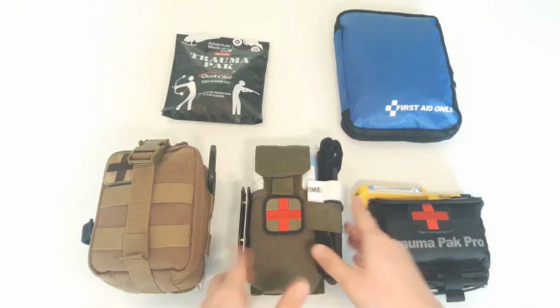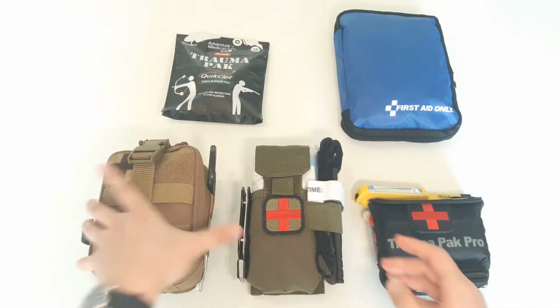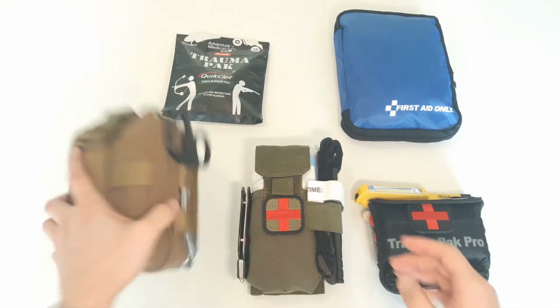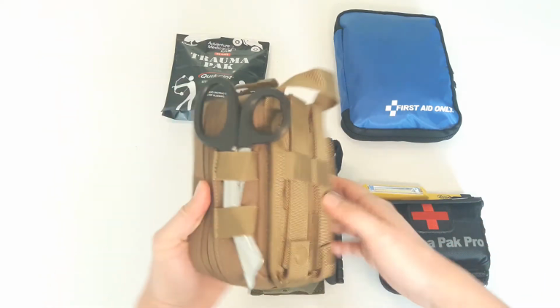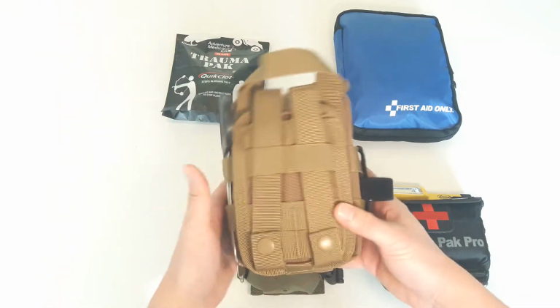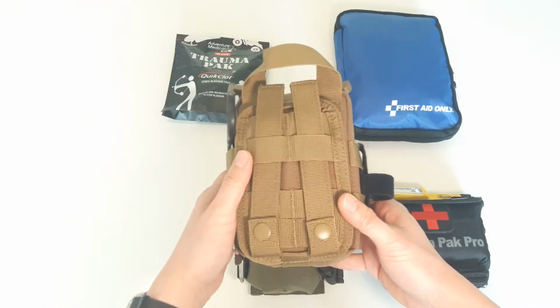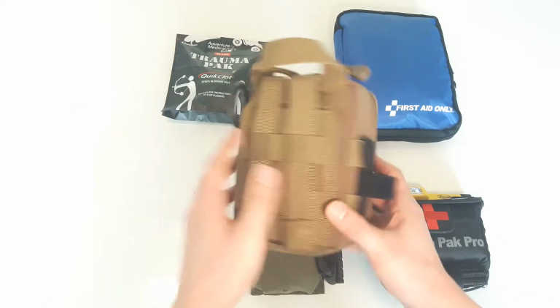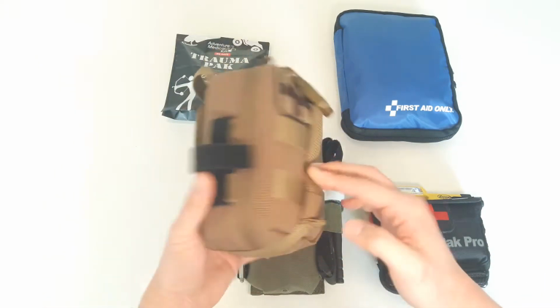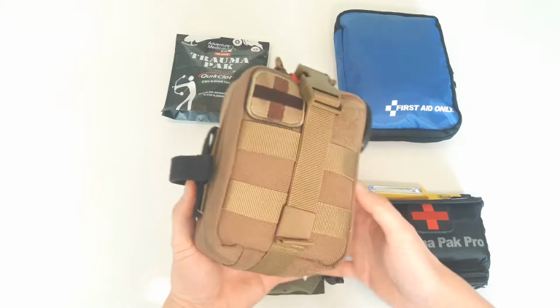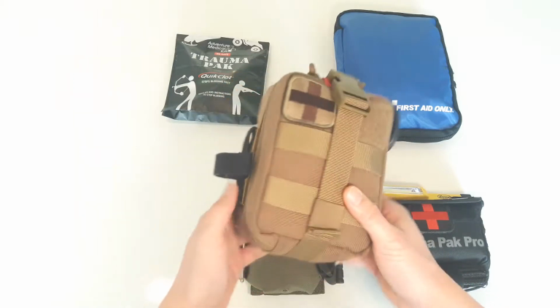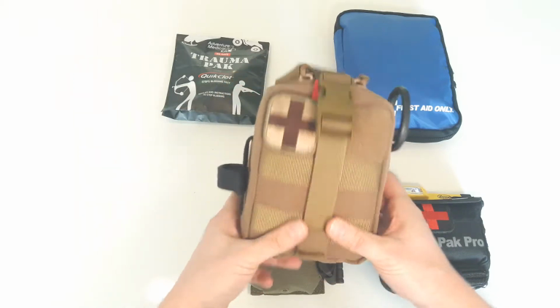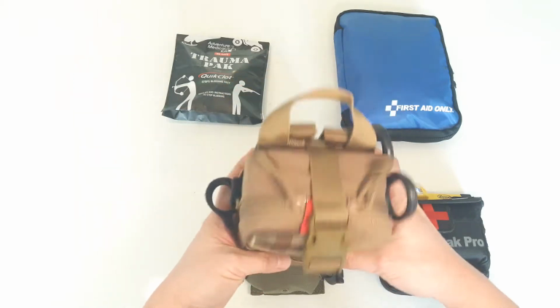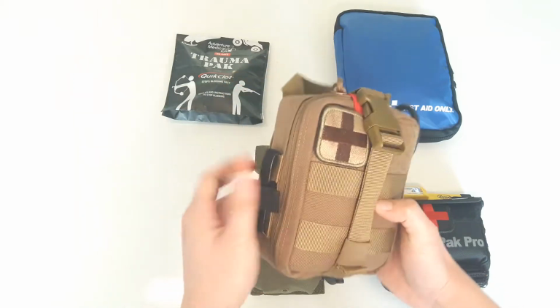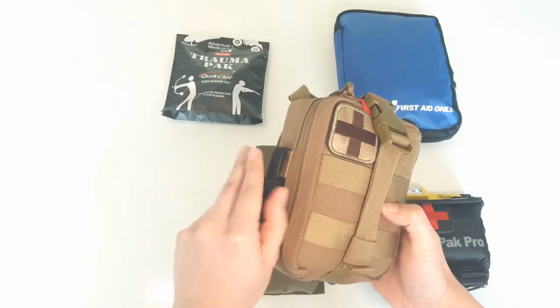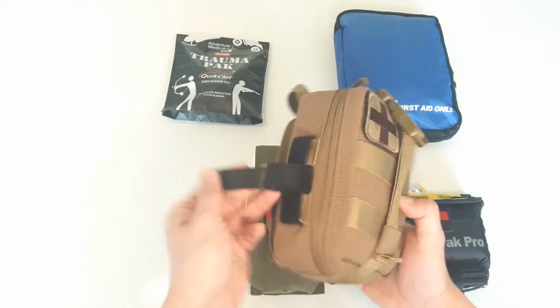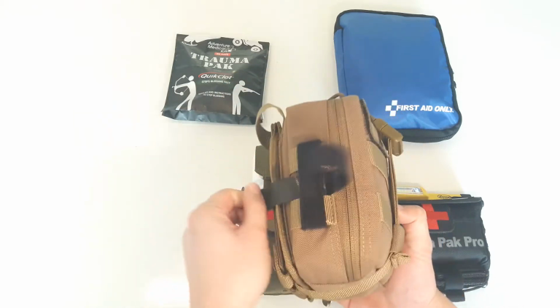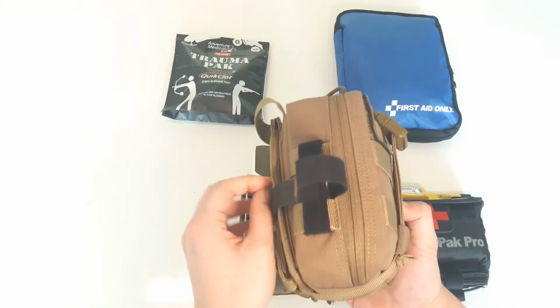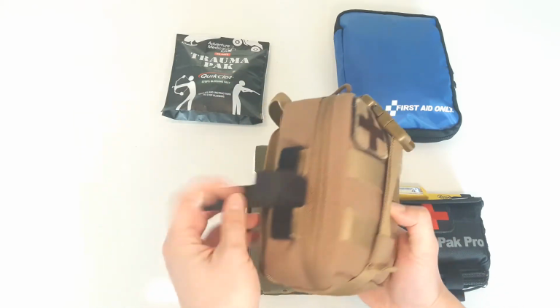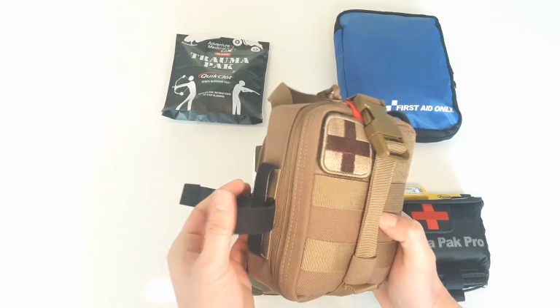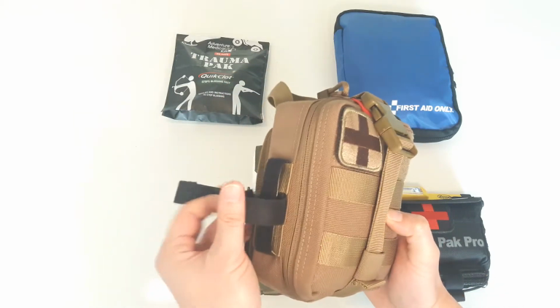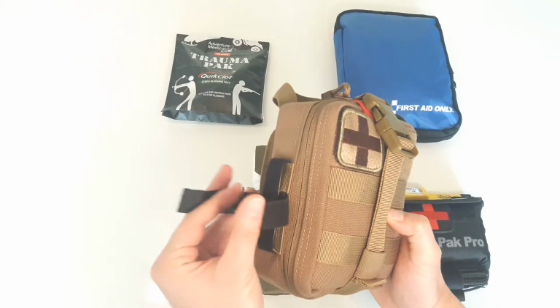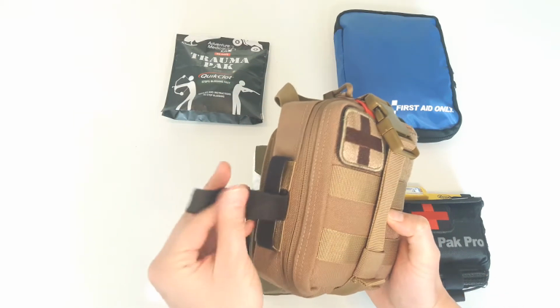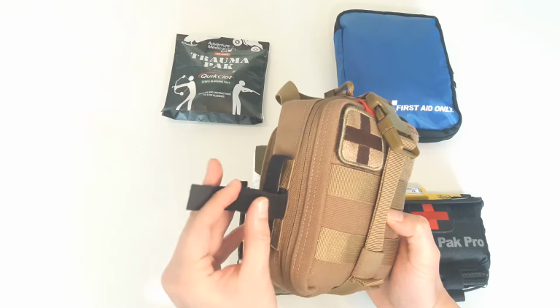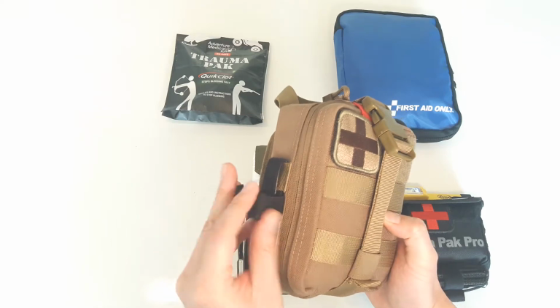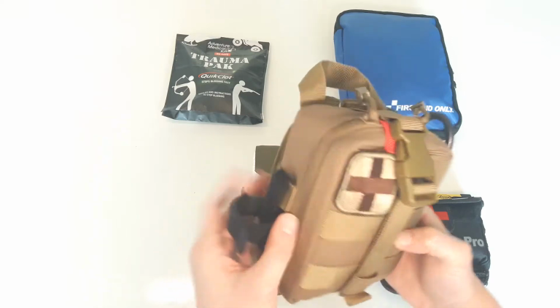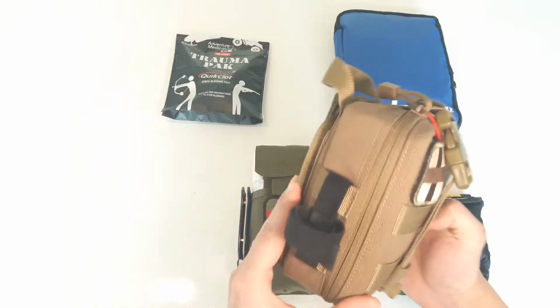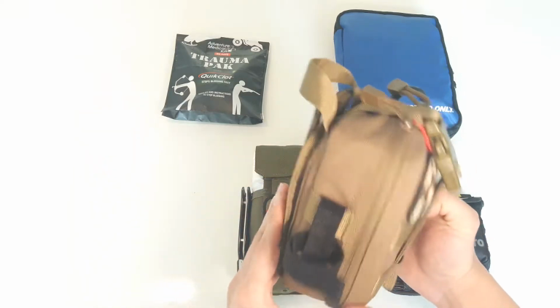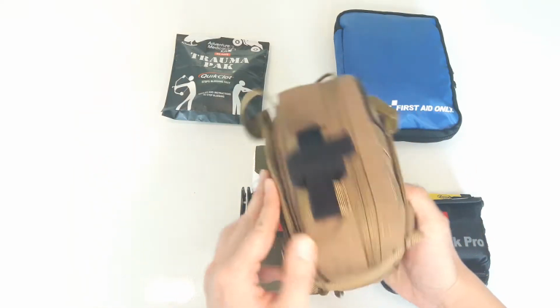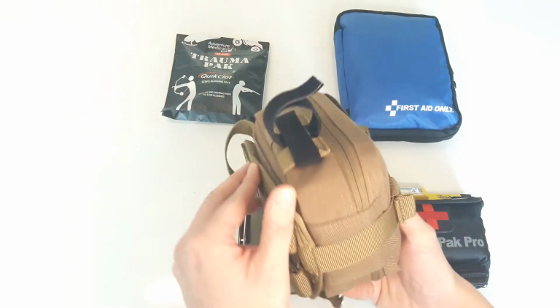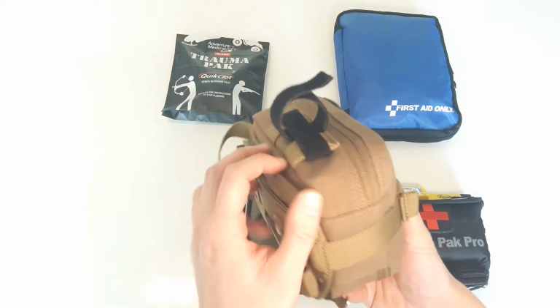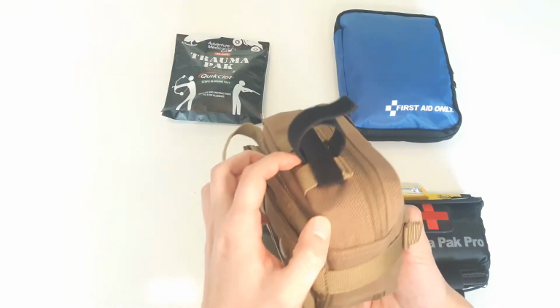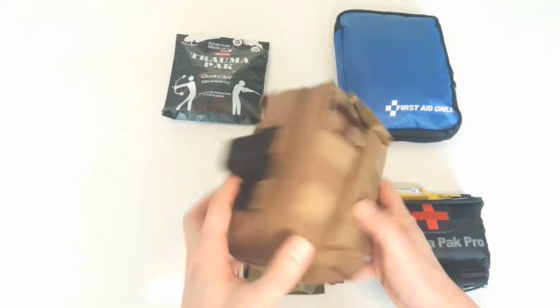Previously I reviewed Condor's EMT Lite rip-away pouch and talked about why everyone should own an IFAC. If you want to see what I have in there, I'll include a link to that review in the description below along with other products you see in this video.